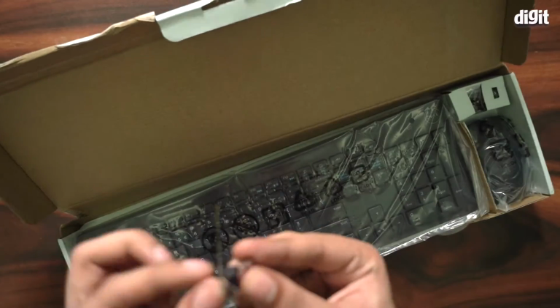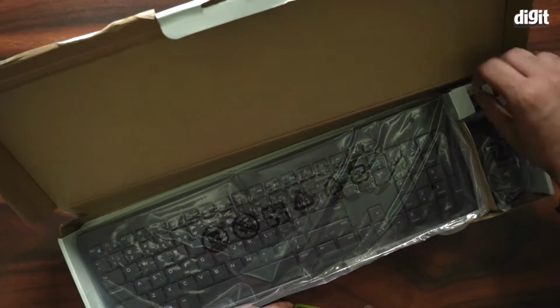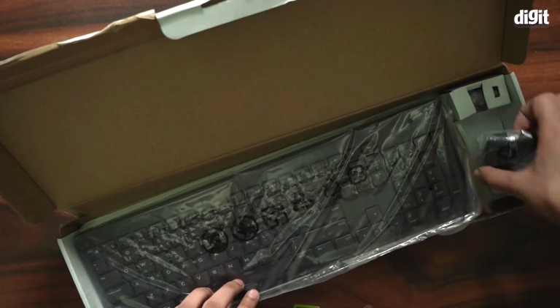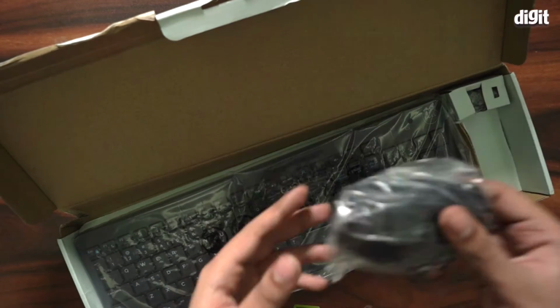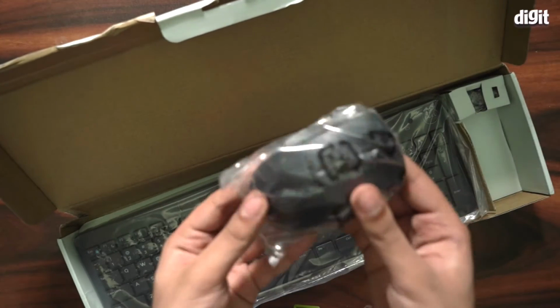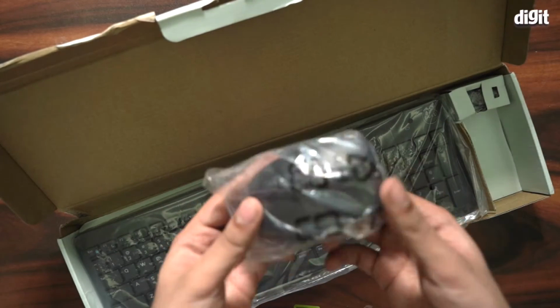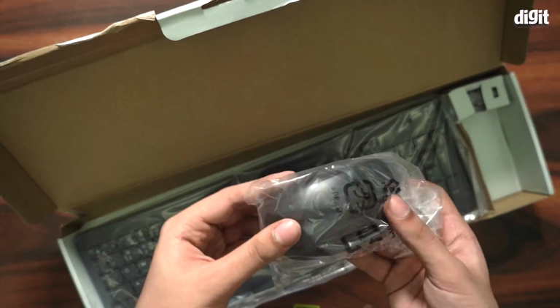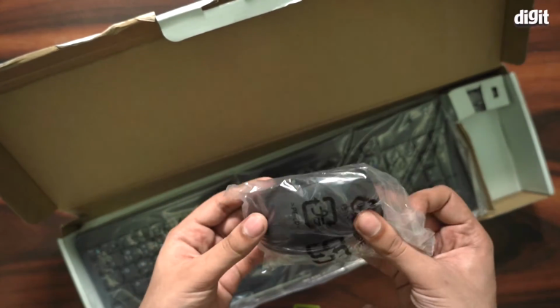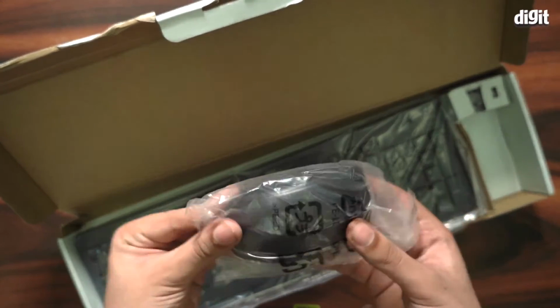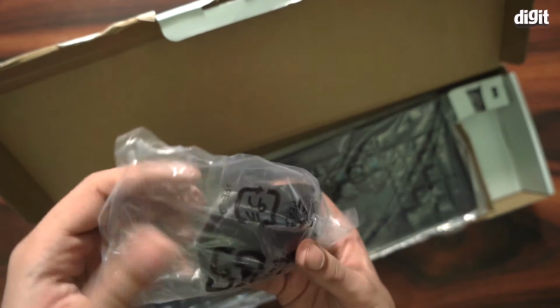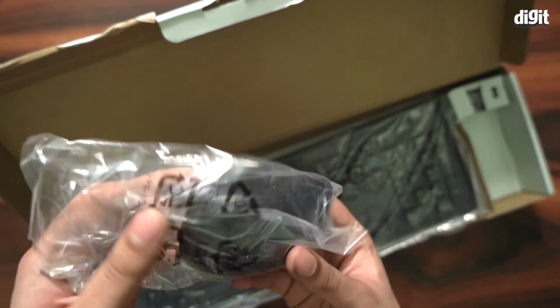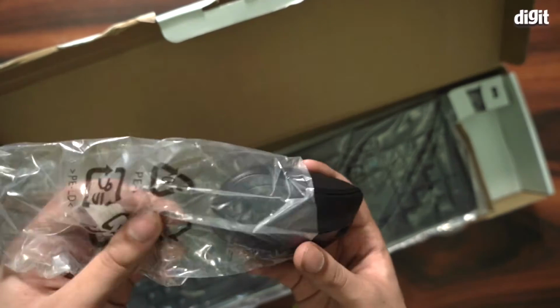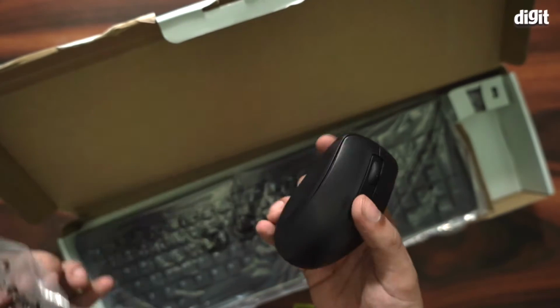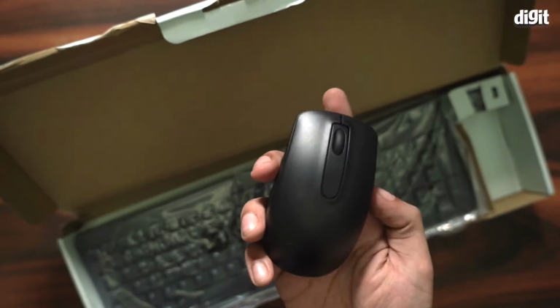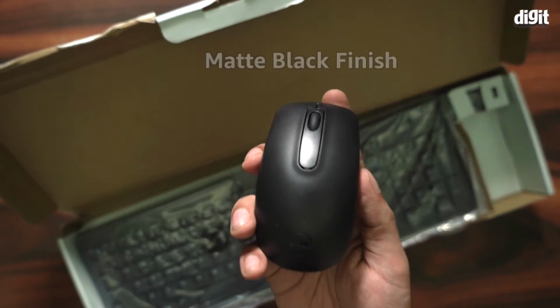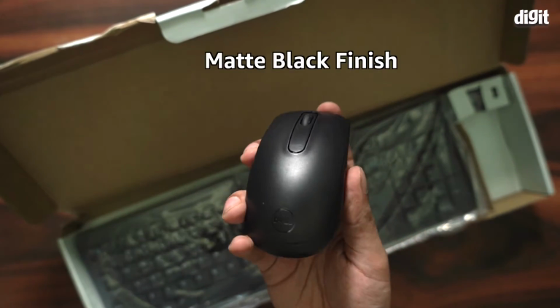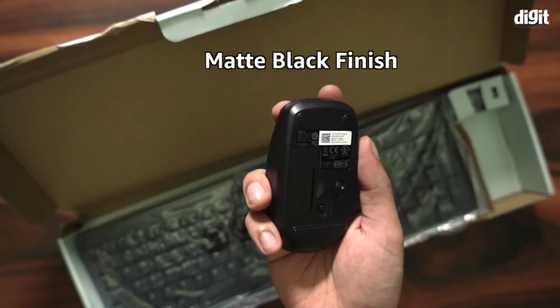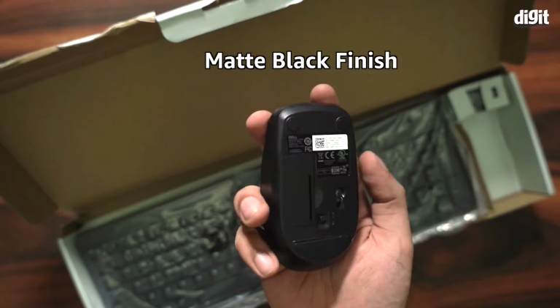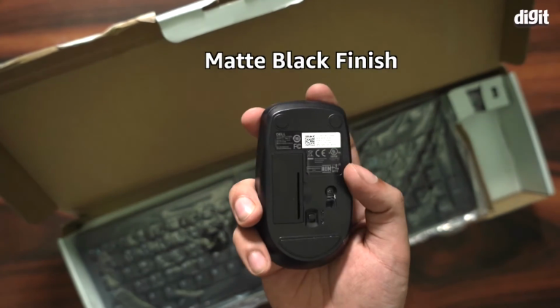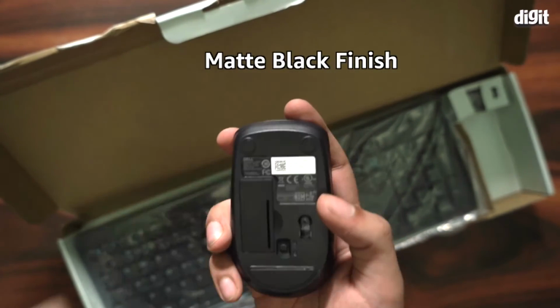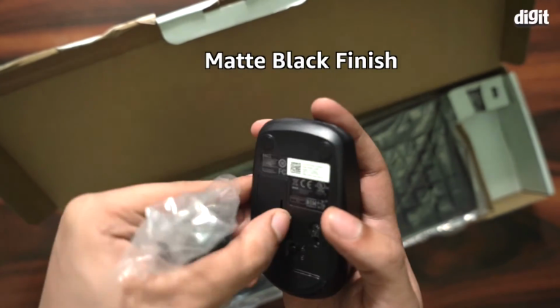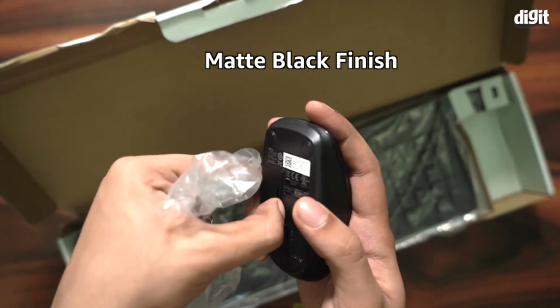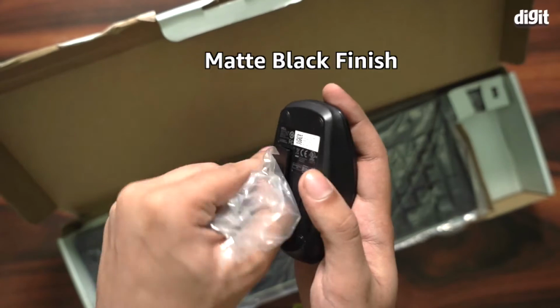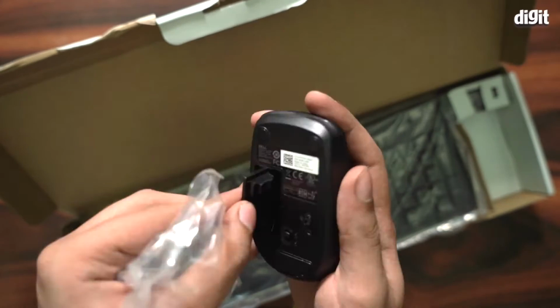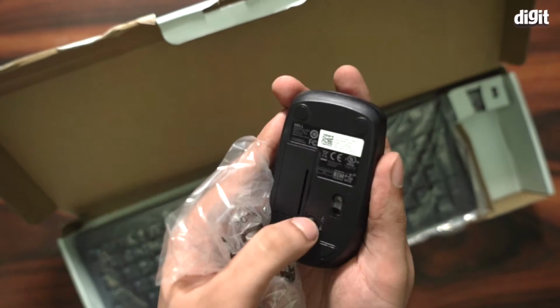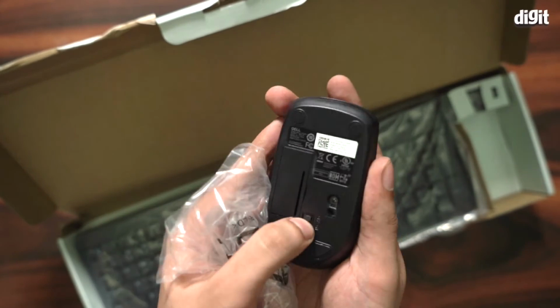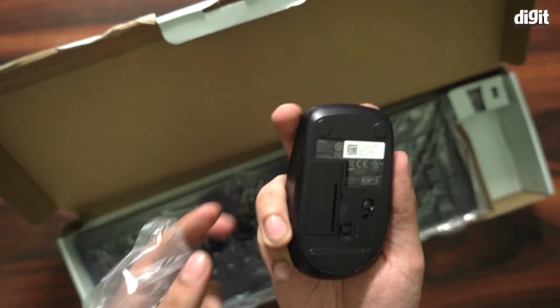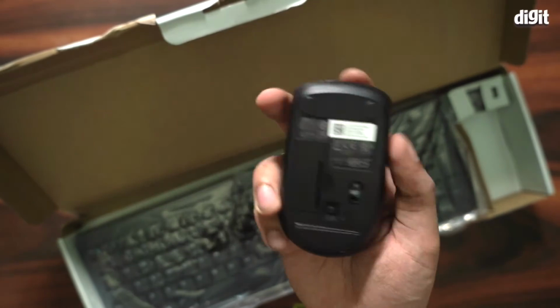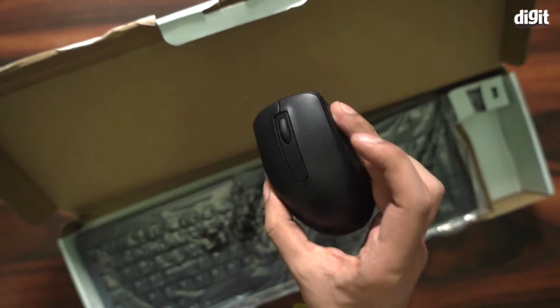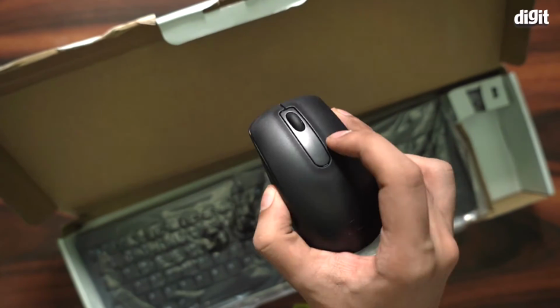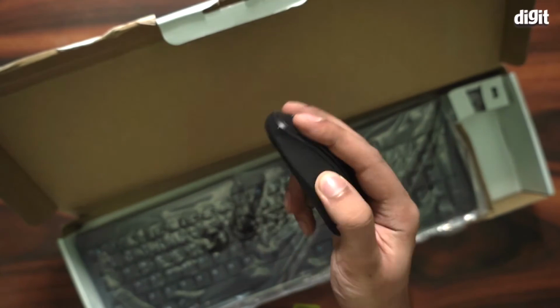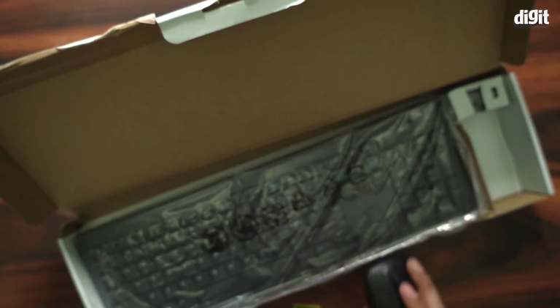Let's take a look at the mouse first. Gently taking it out of the plastic wrapper — this is a very sleek mouse with a matte black finish. There's a flap underneath where the batteries go, and there is an on-off button as well. Otherwise it's a very standard mouse.